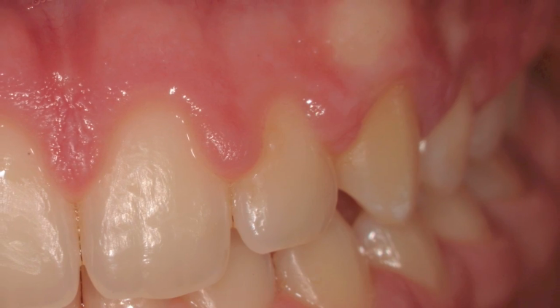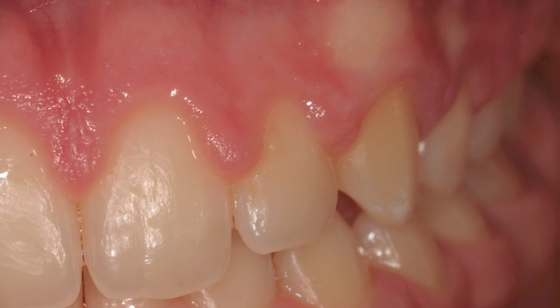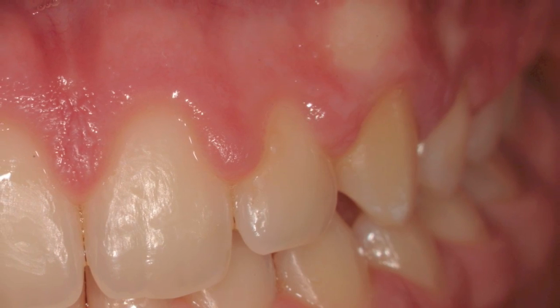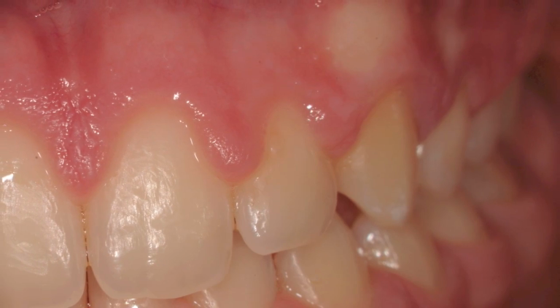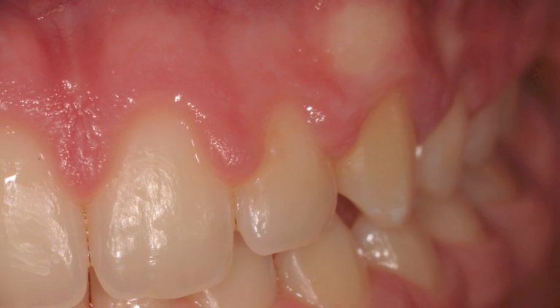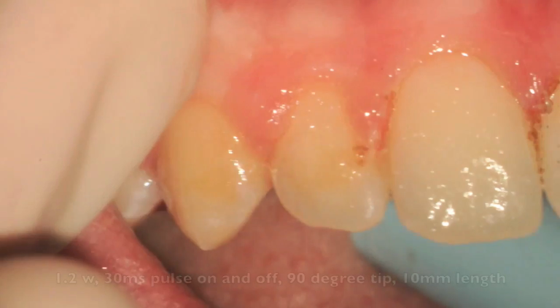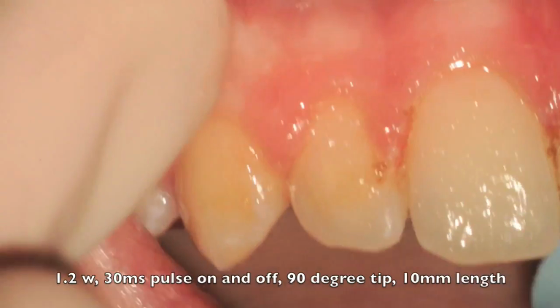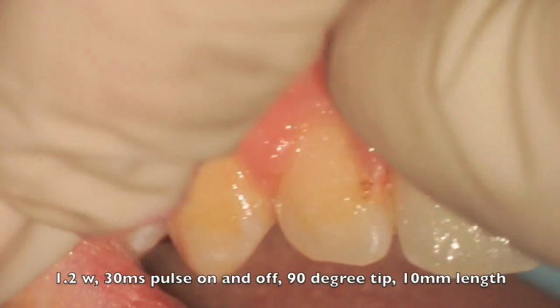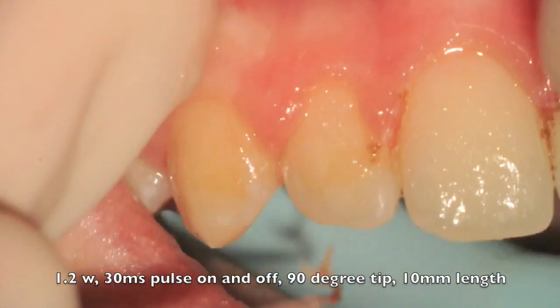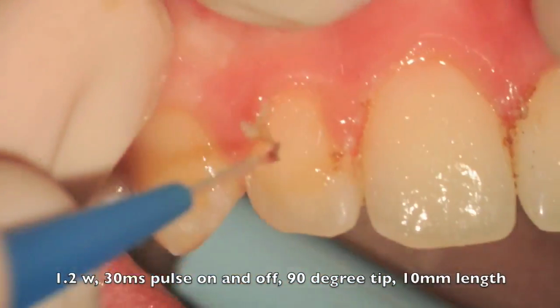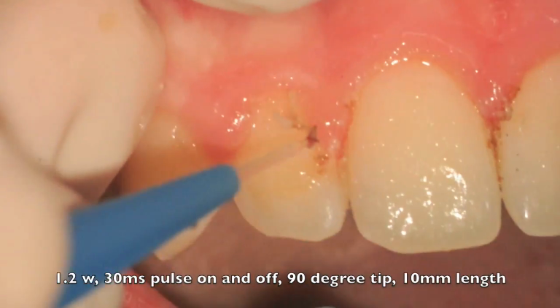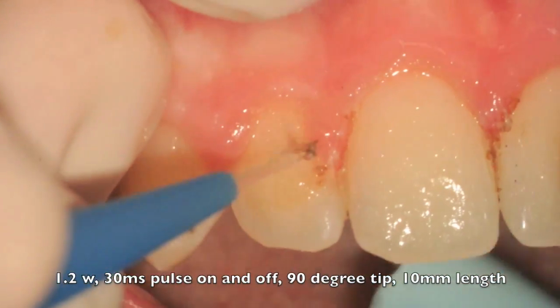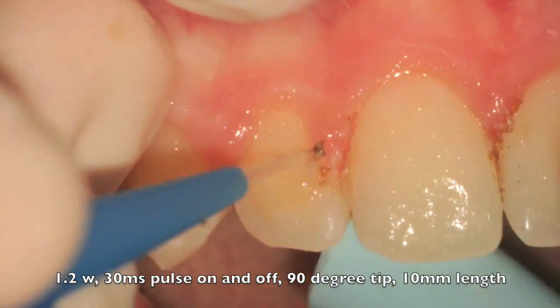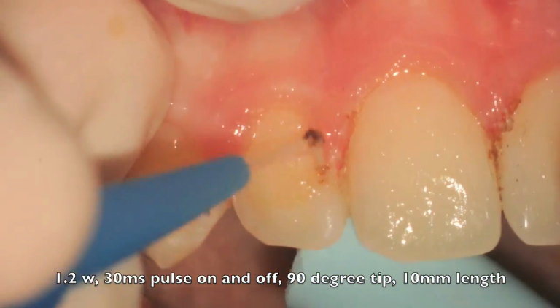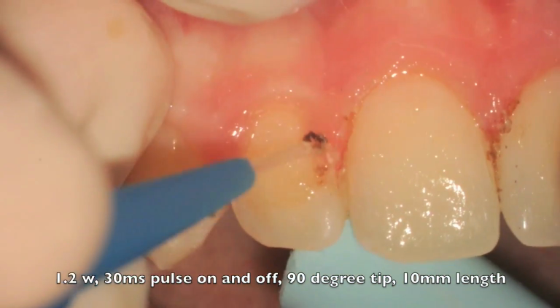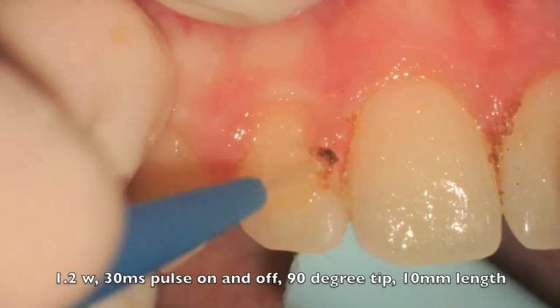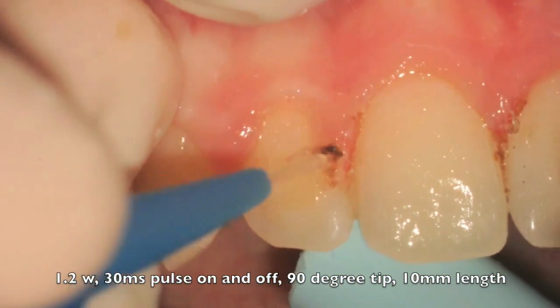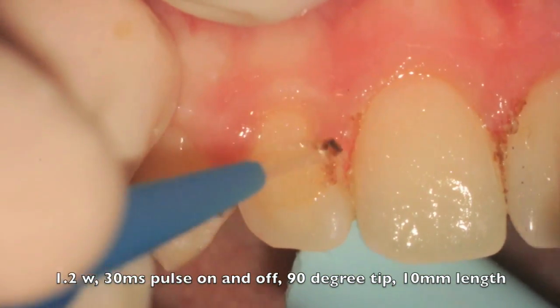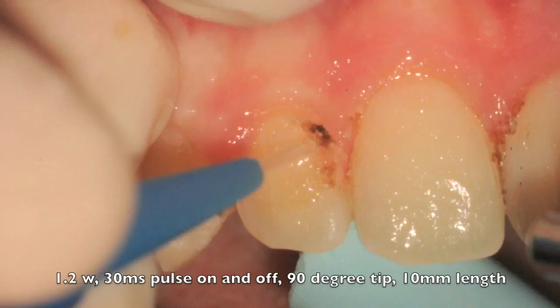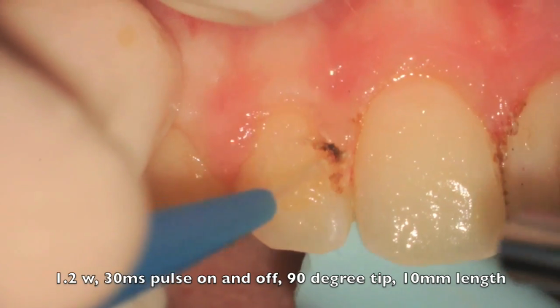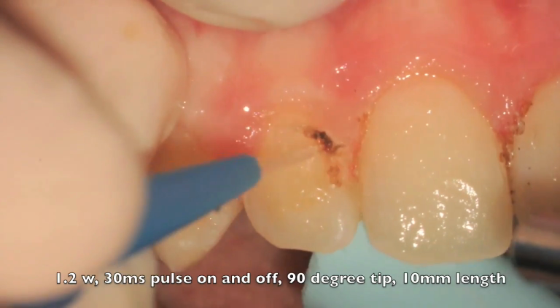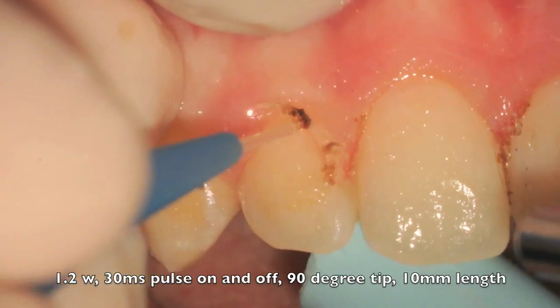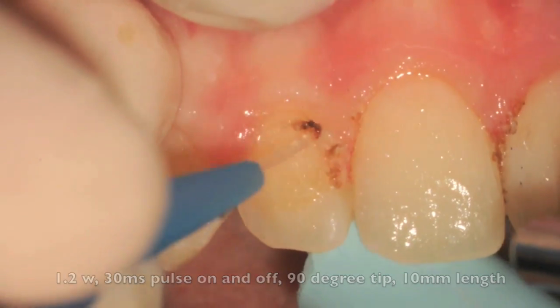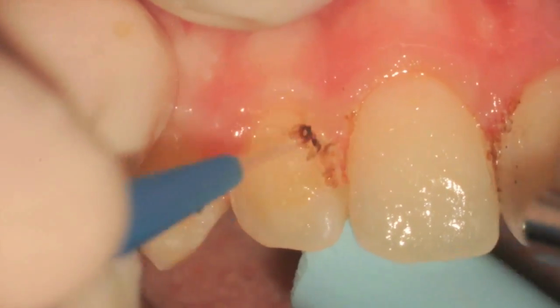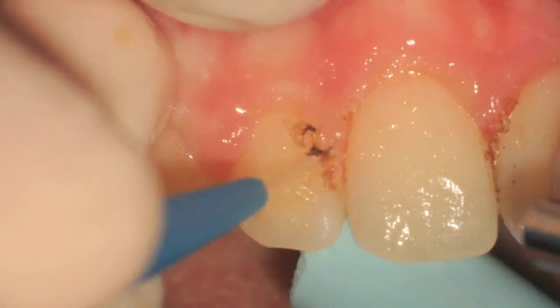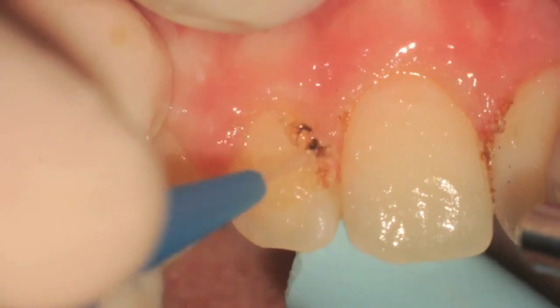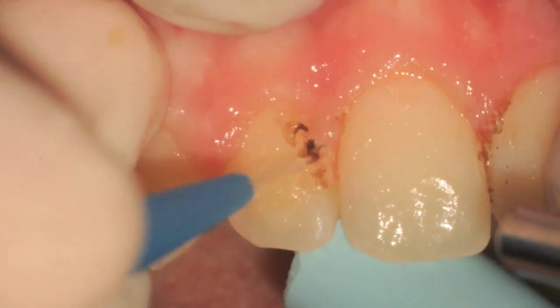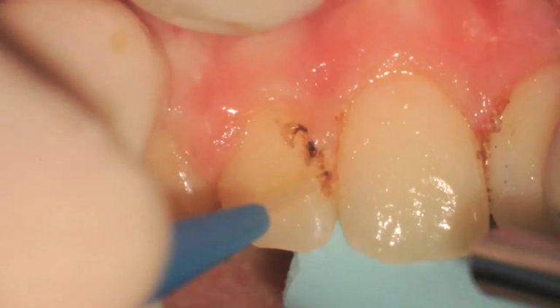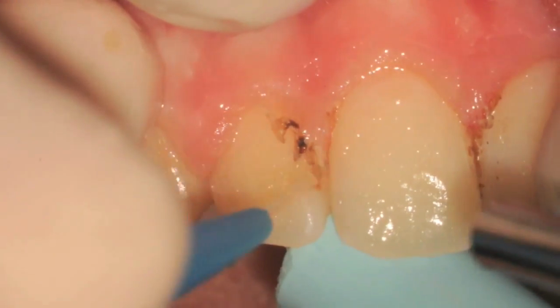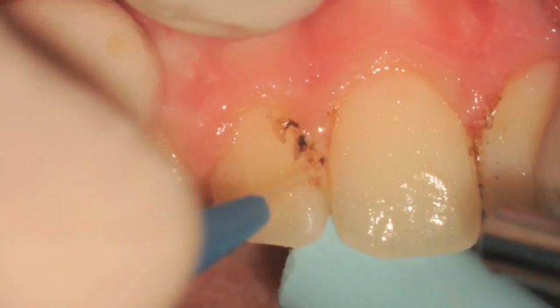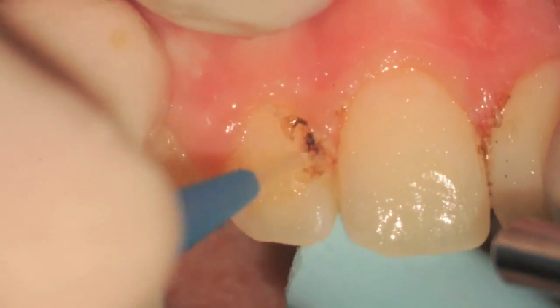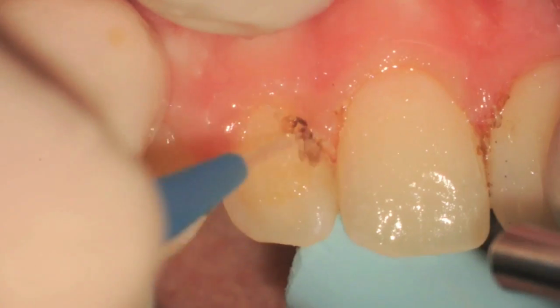The tissue is one week post-op. You can see here the straight tip that's been initiated being used at 1.2 watts in a pulsed mode, 30 microseconds pulse duration and 30 microseconds pulse interval.